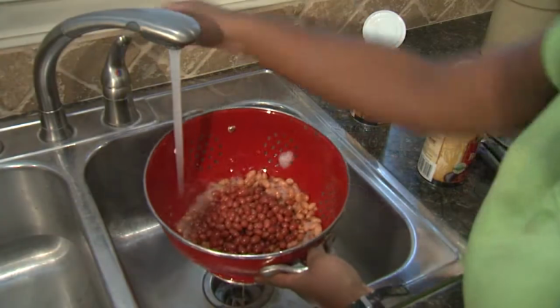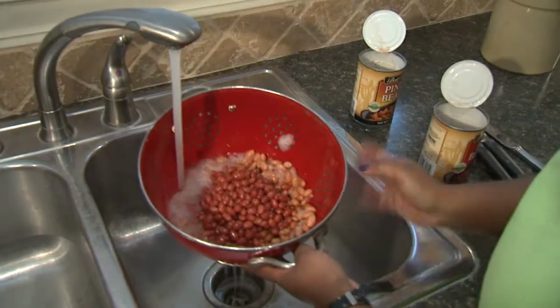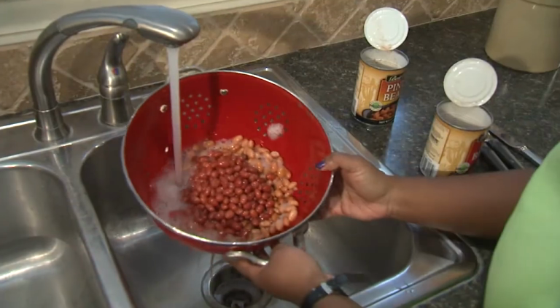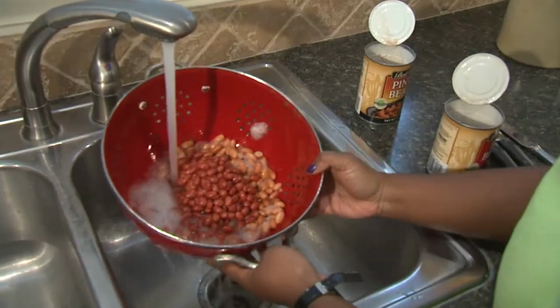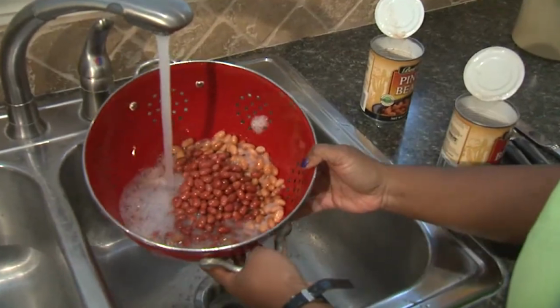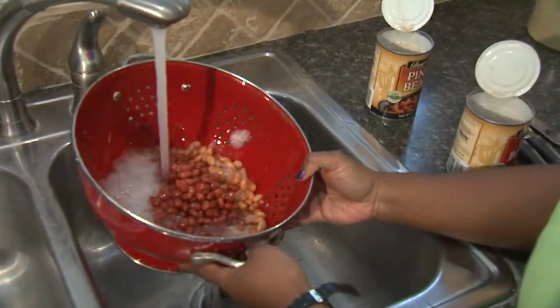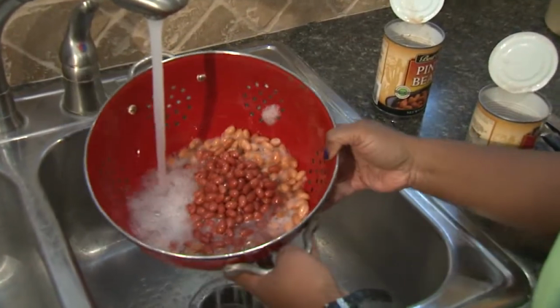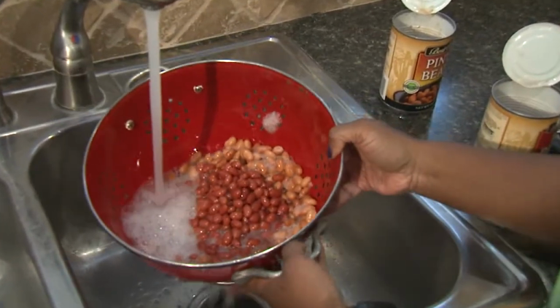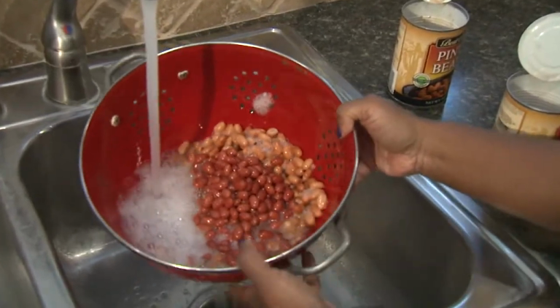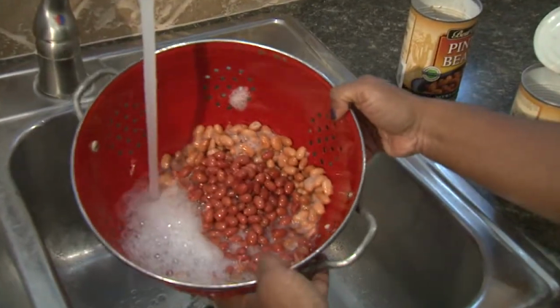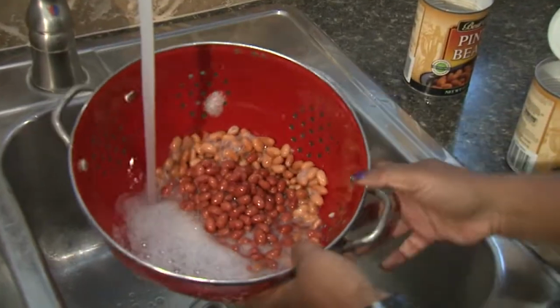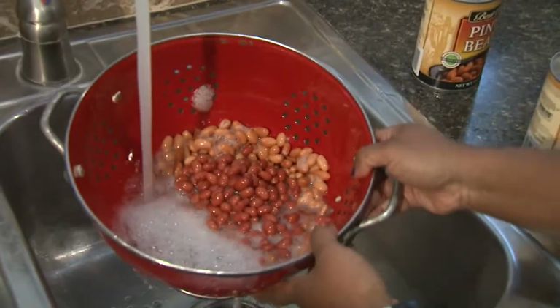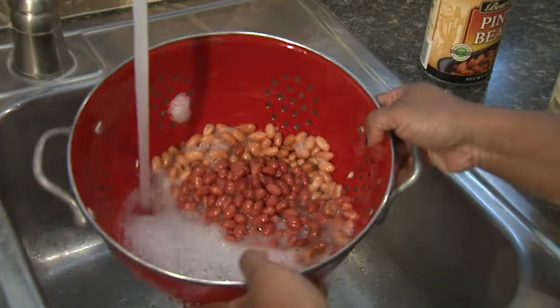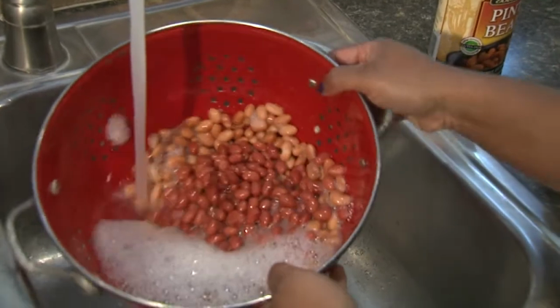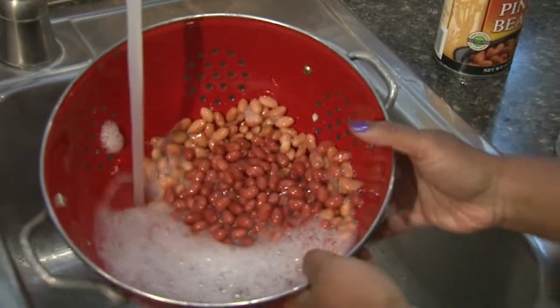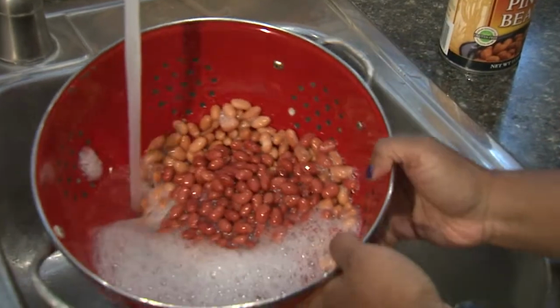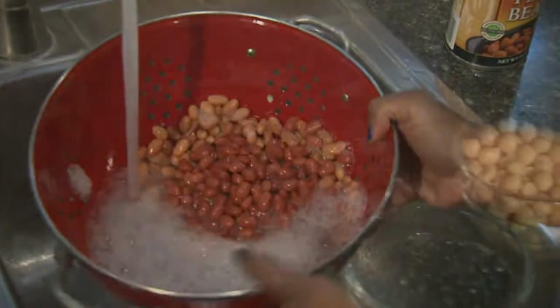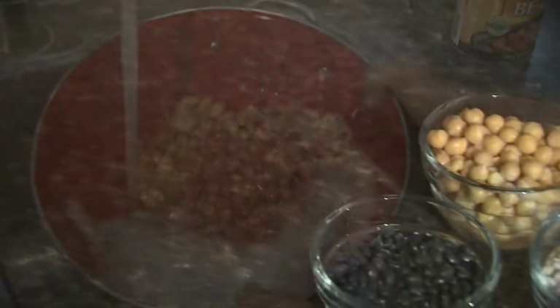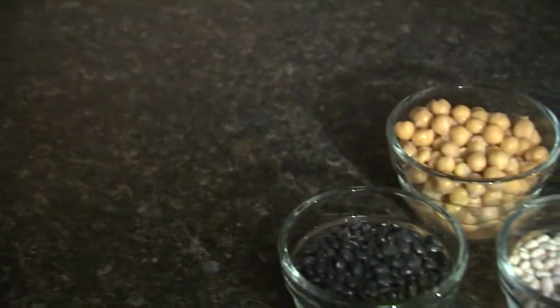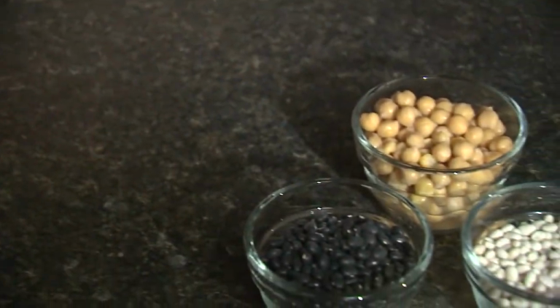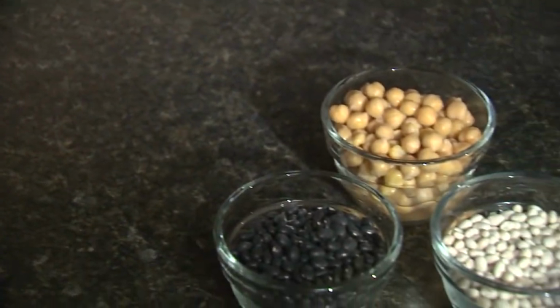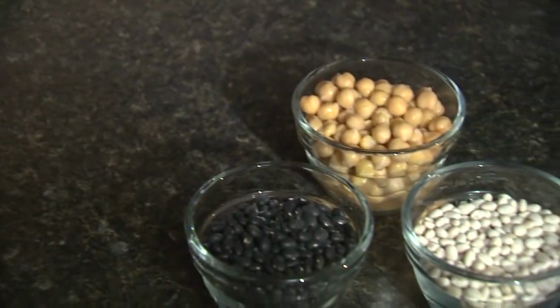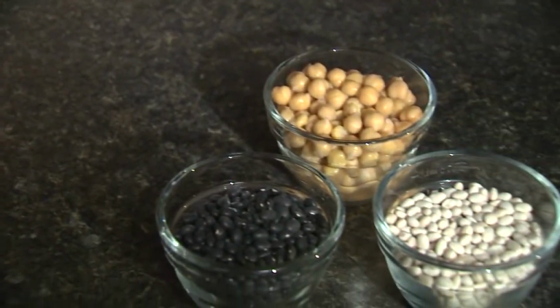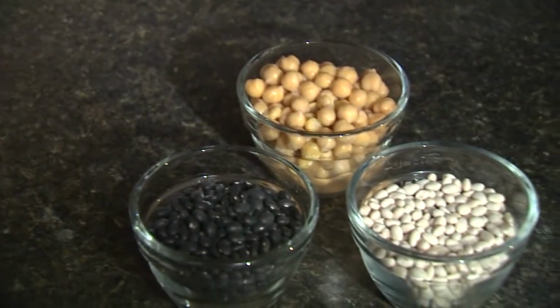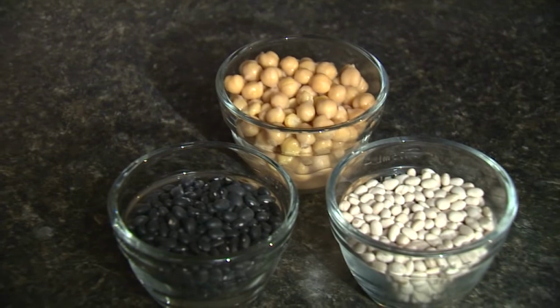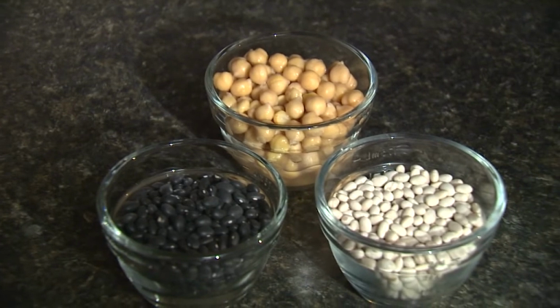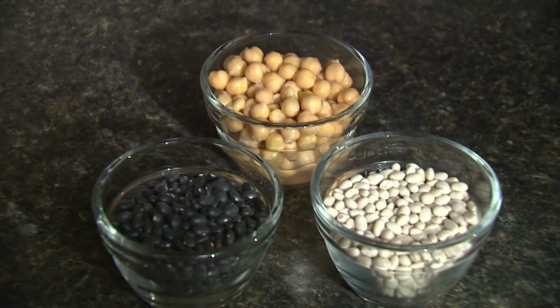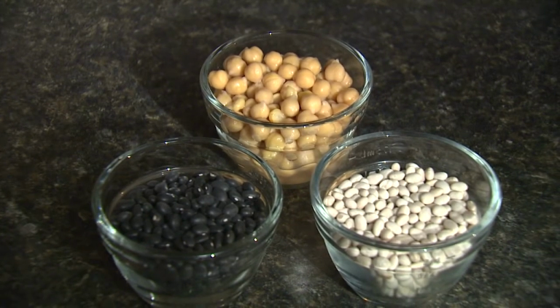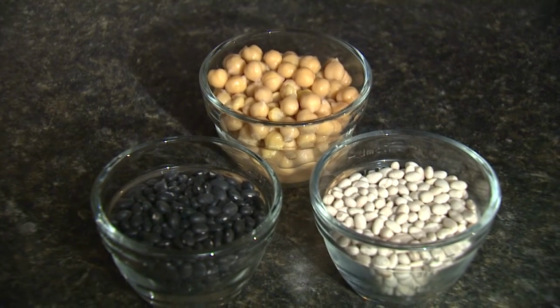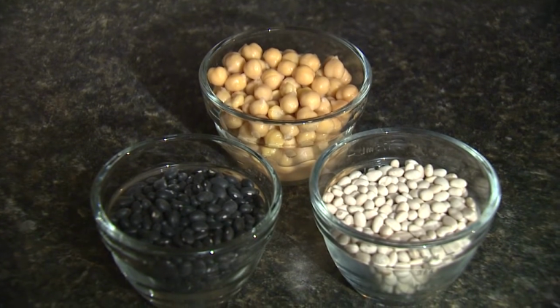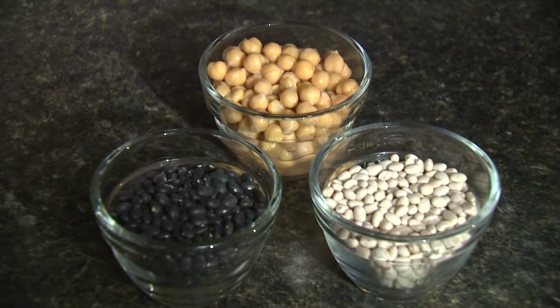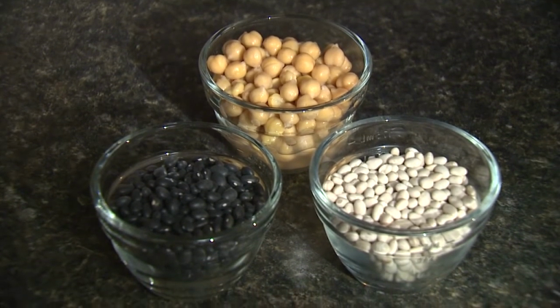Rinse and drain canned beans to remove up to 40% of the sodium, or choose low sodium options. There are many kinds of beans and lentils available, but here are ways to use some of the most popular ones.